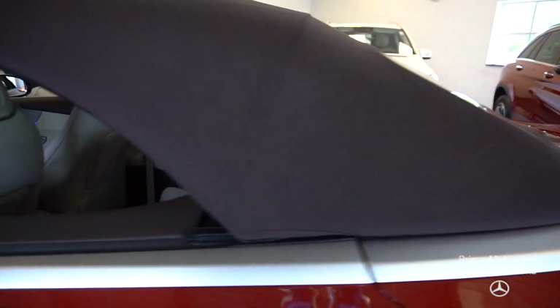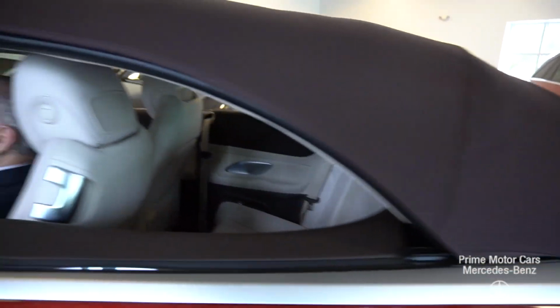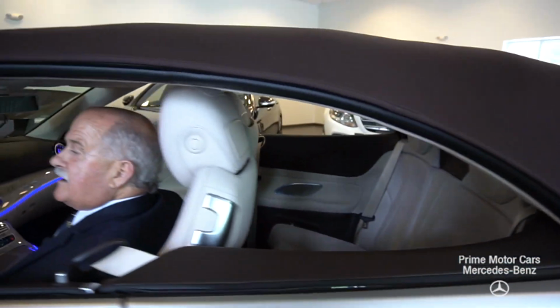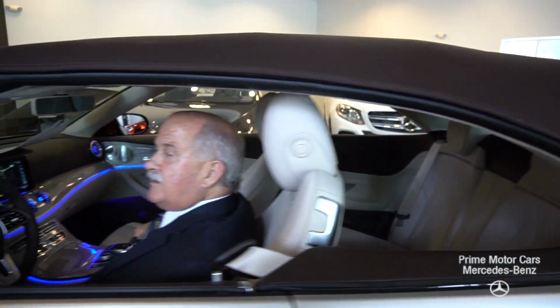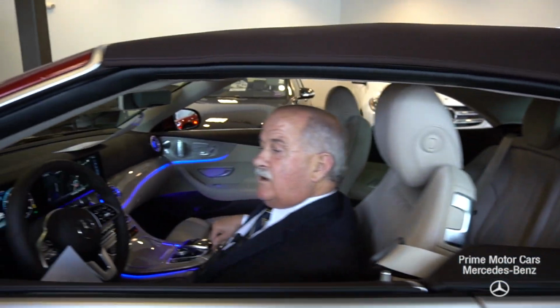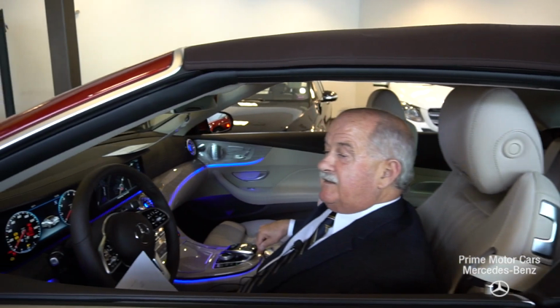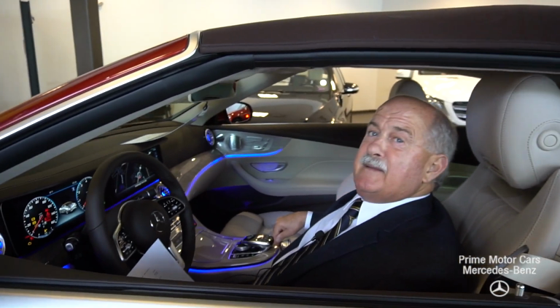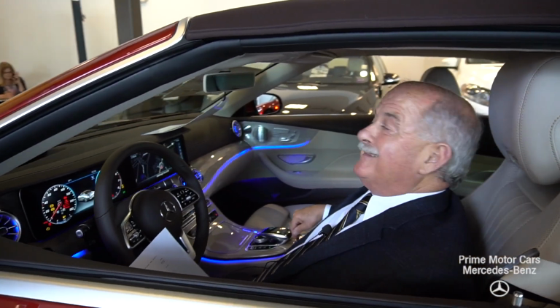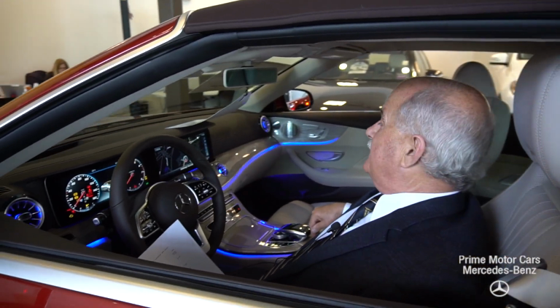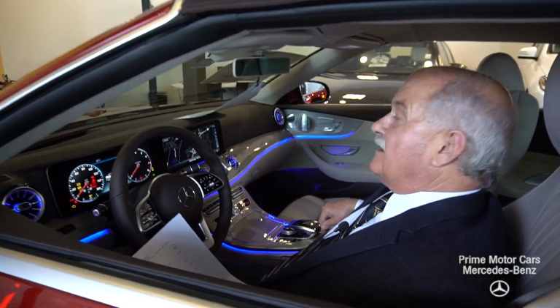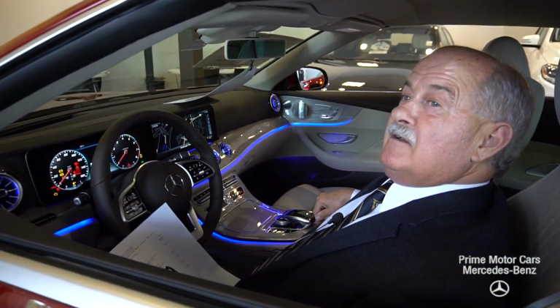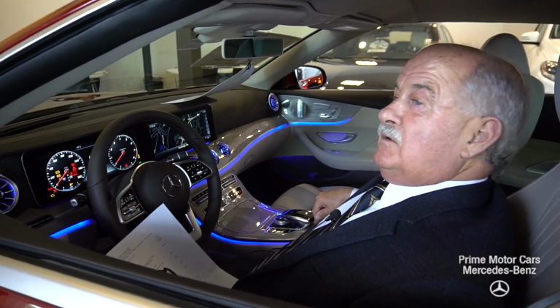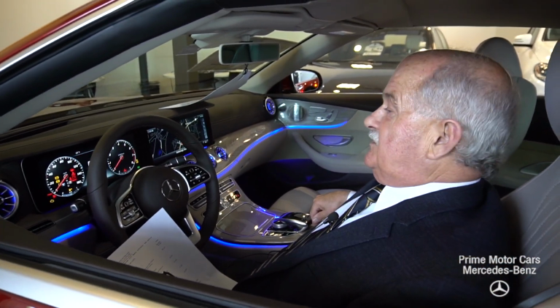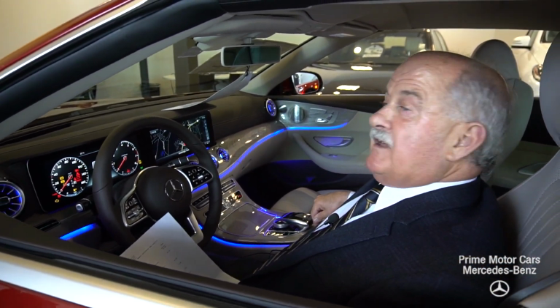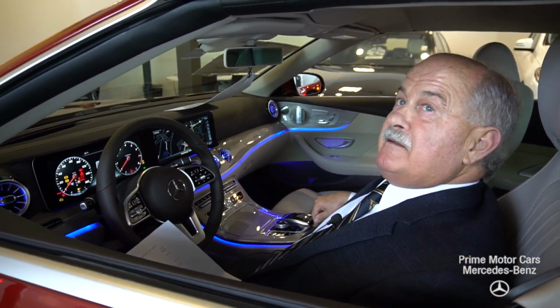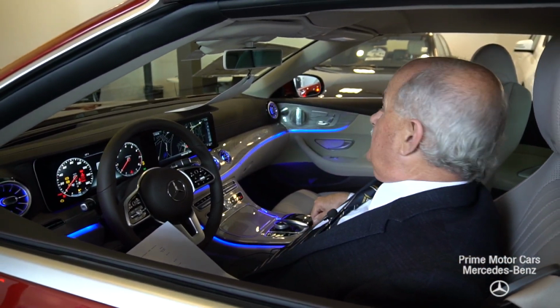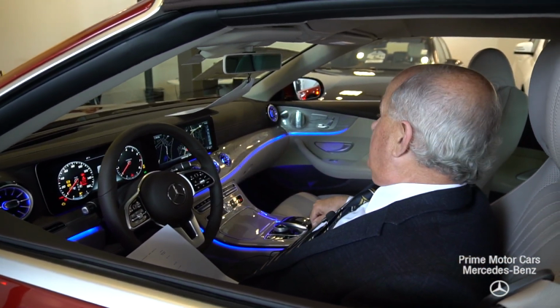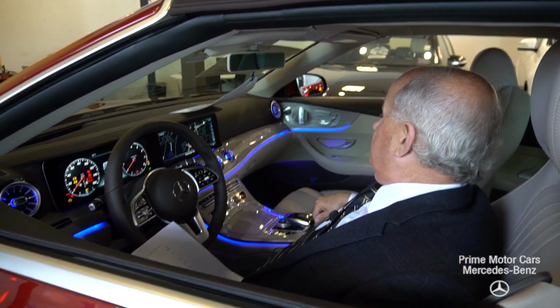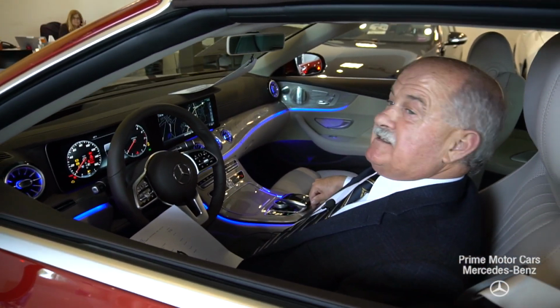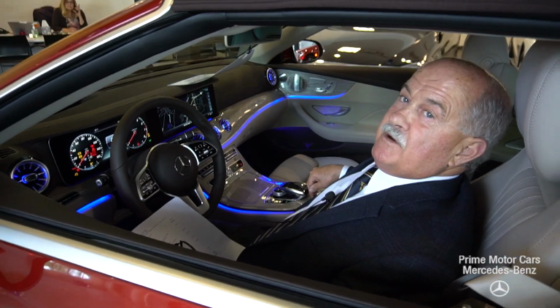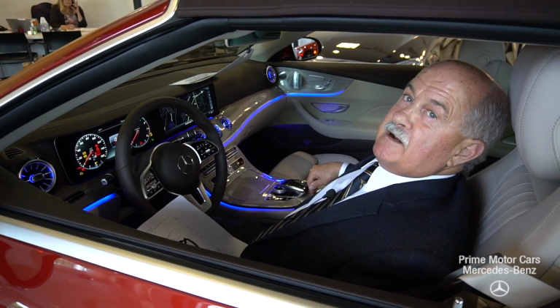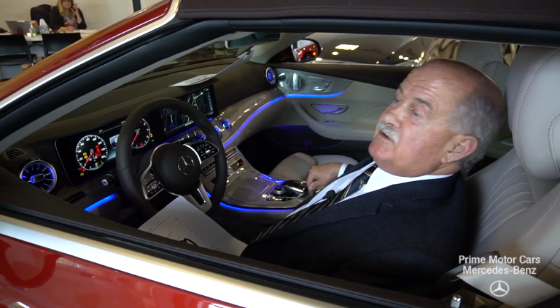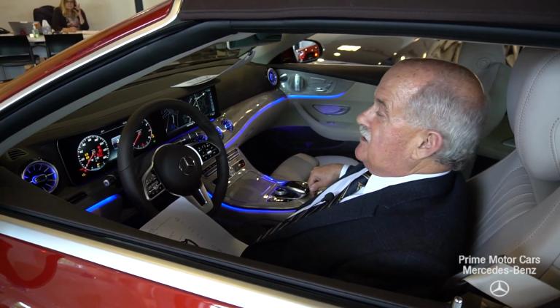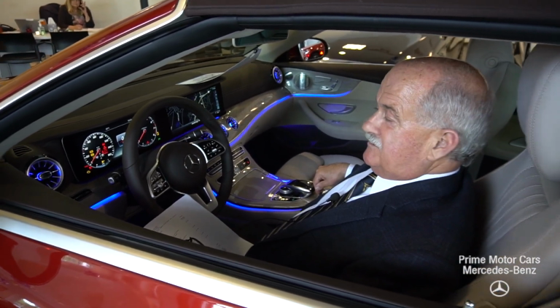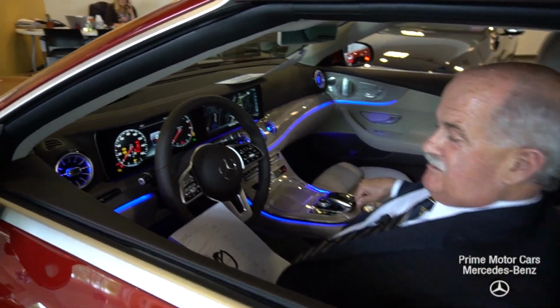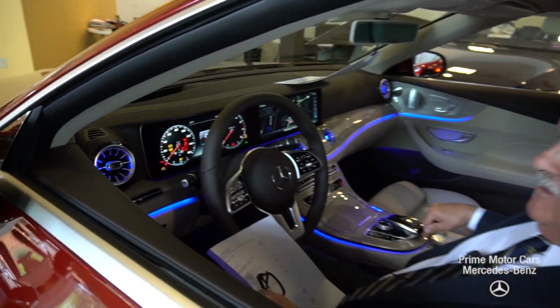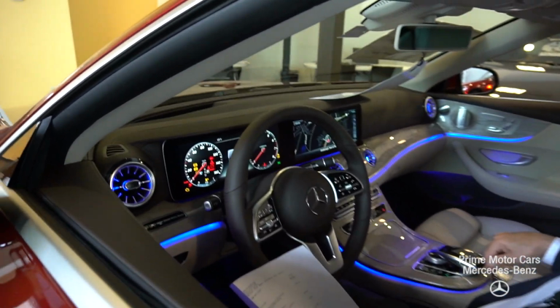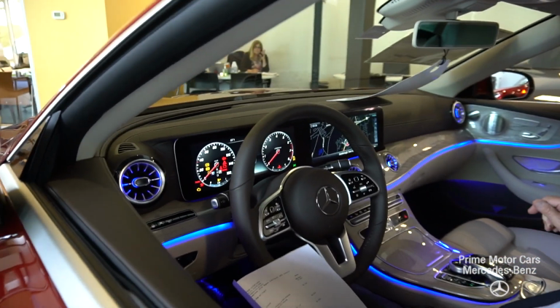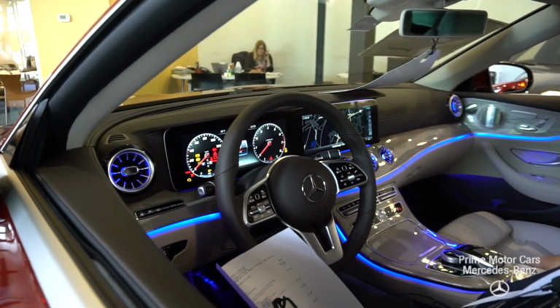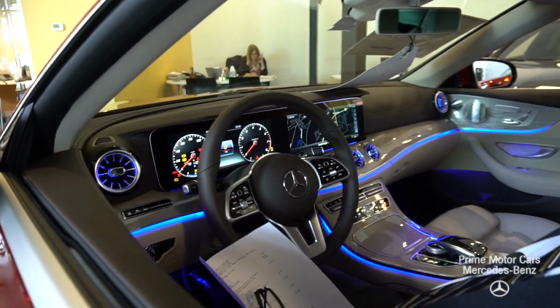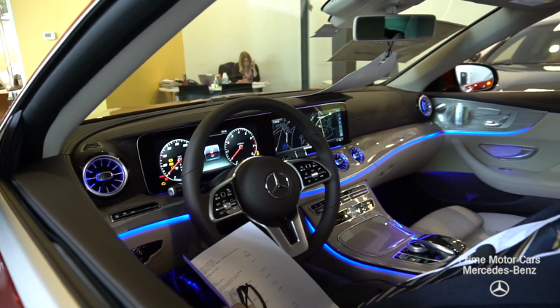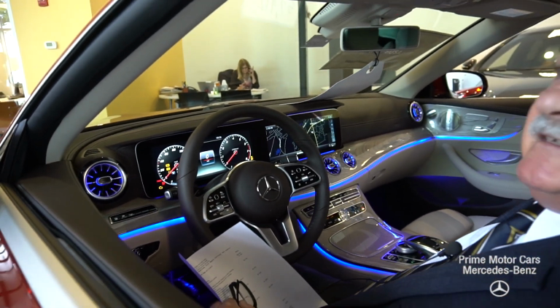I wanted to get you a quick look at the ambient lighting in the car, which is just stunning. There are 64 different colors you can change it to — so there it is.